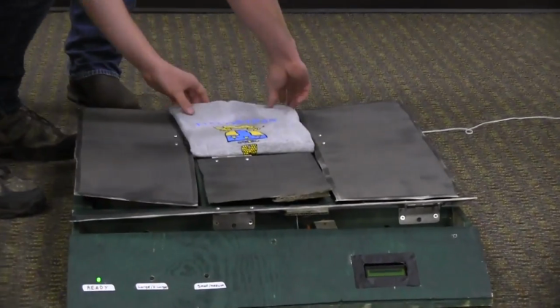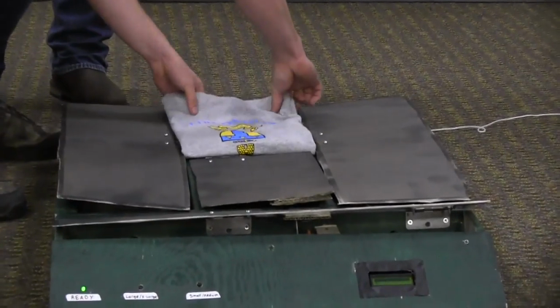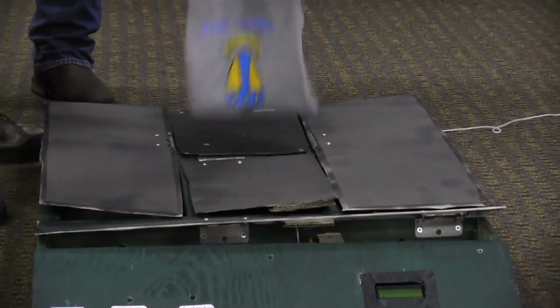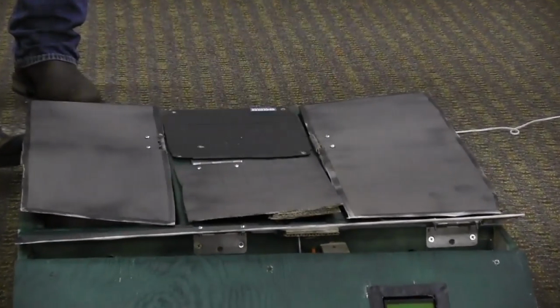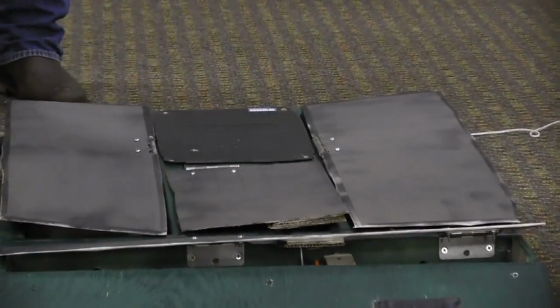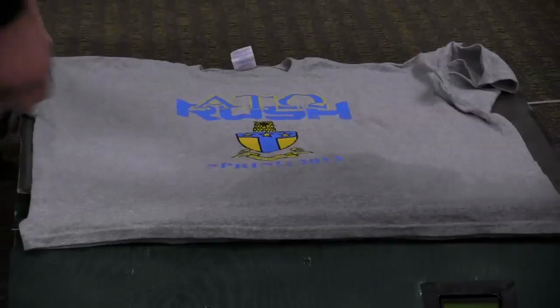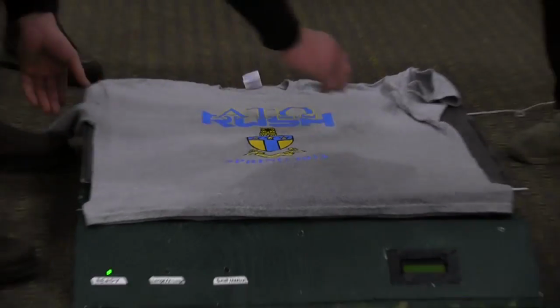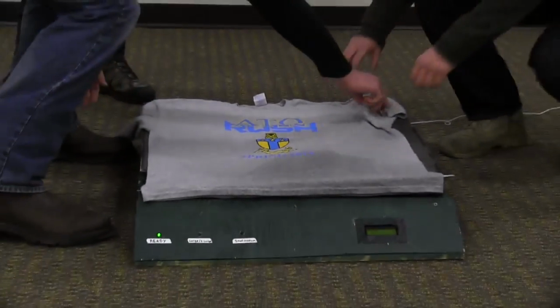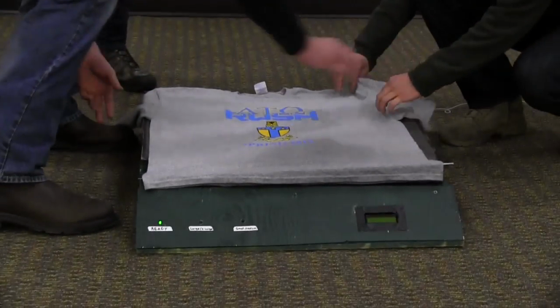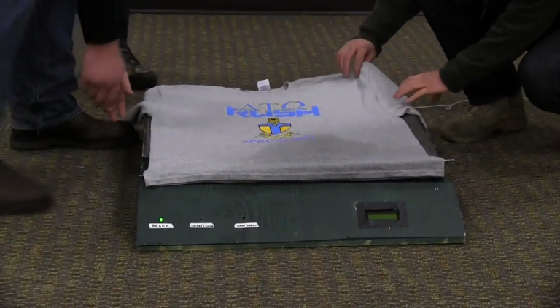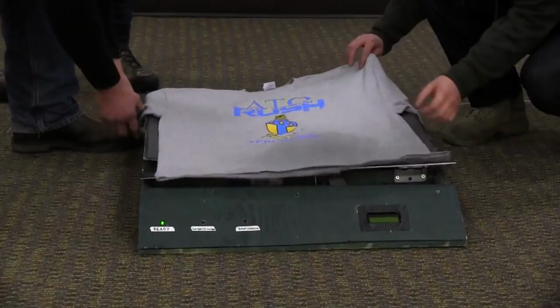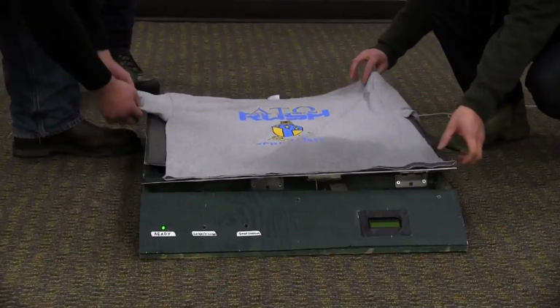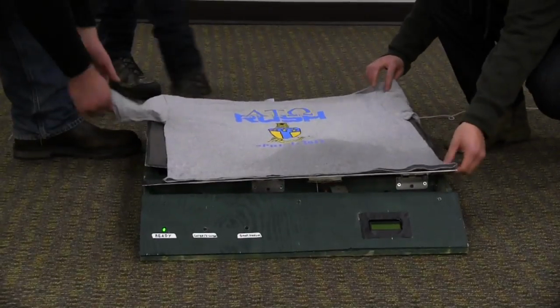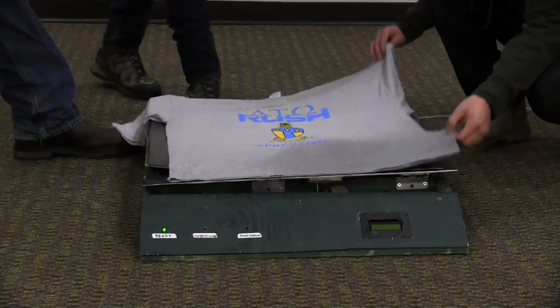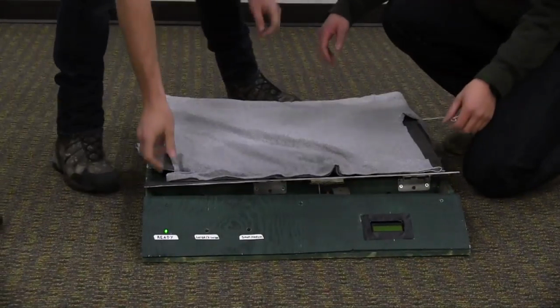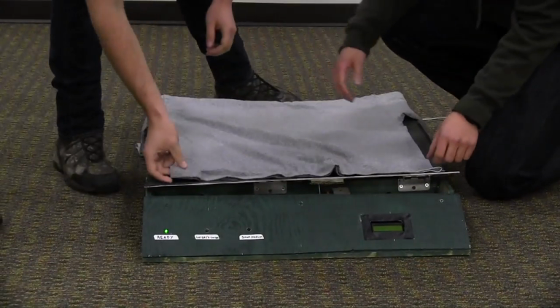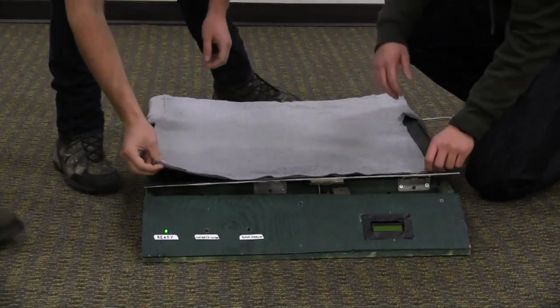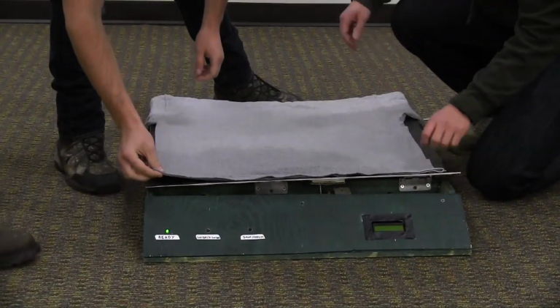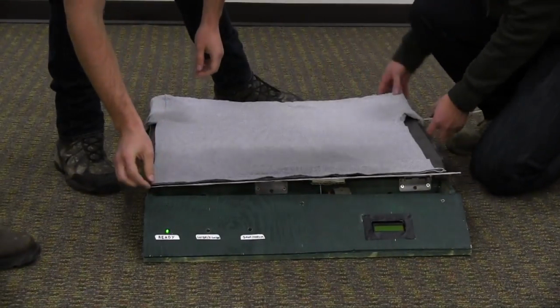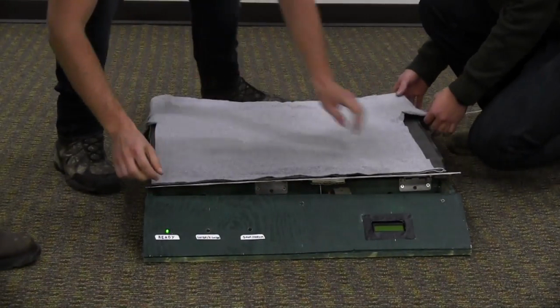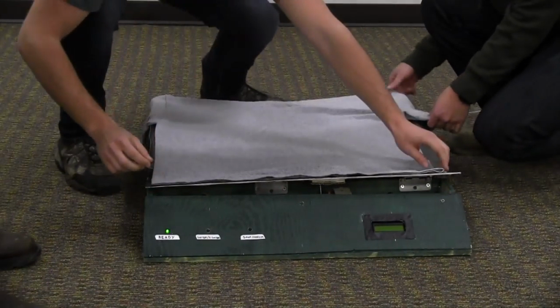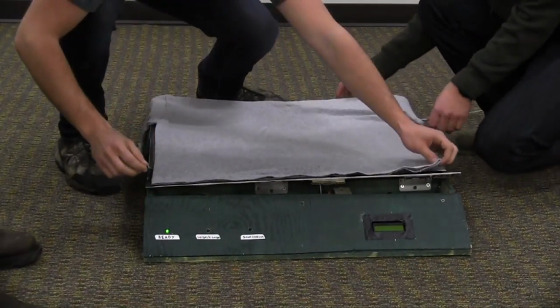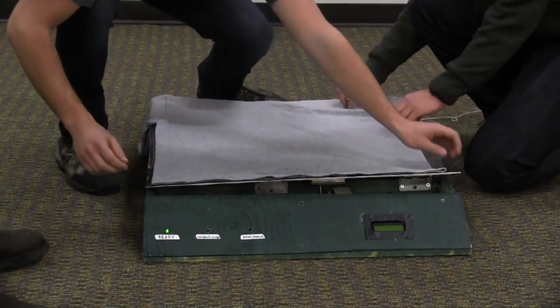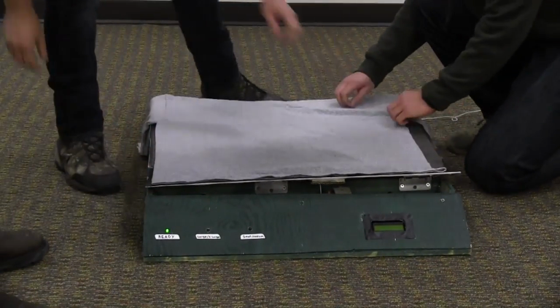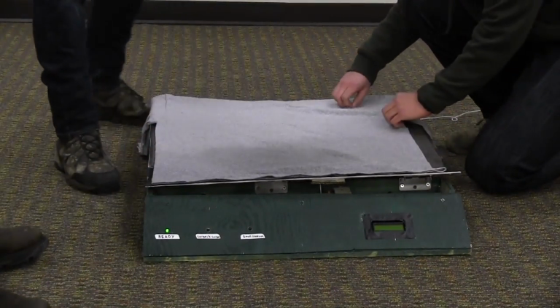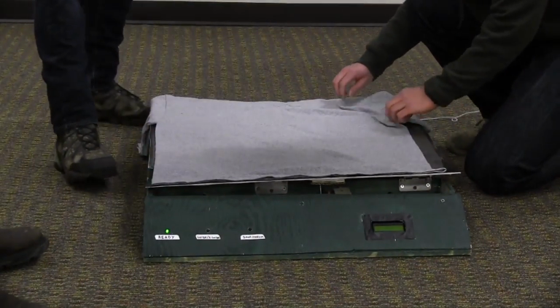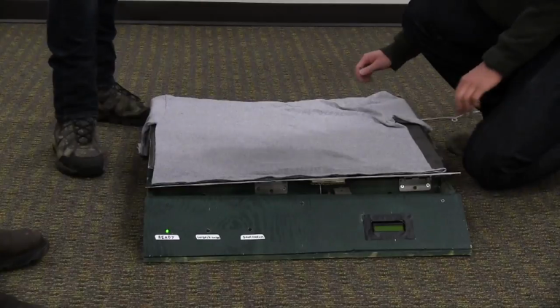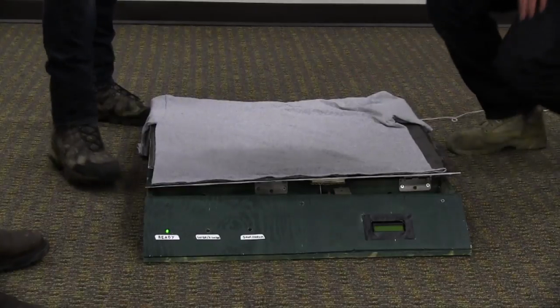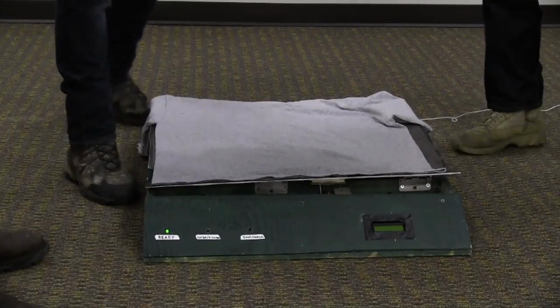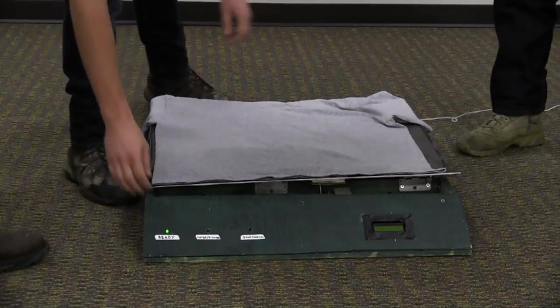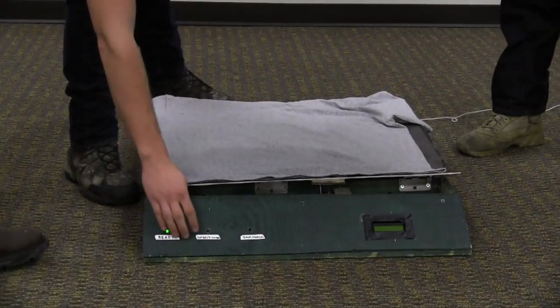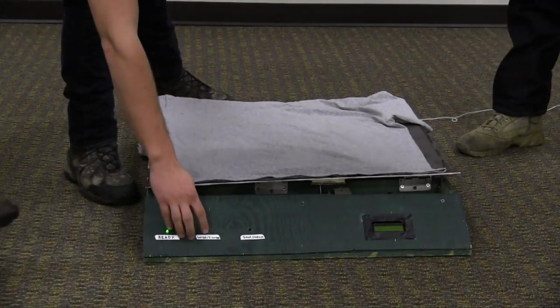And you've got a folded shirt. It's also got a photoresistor under here, so it won't run through the process unless there's a shirt on there. So it's extra safe for your children and everything.